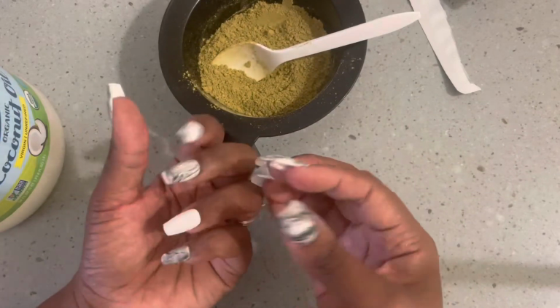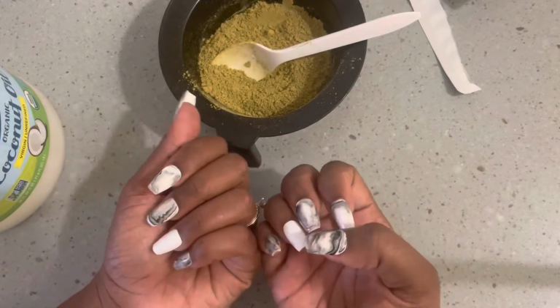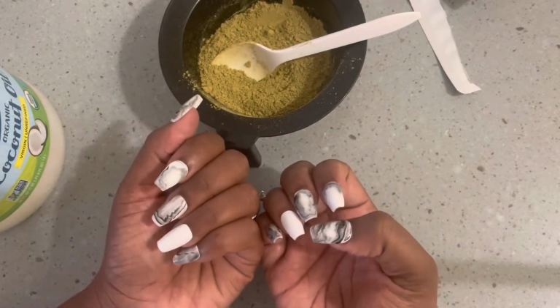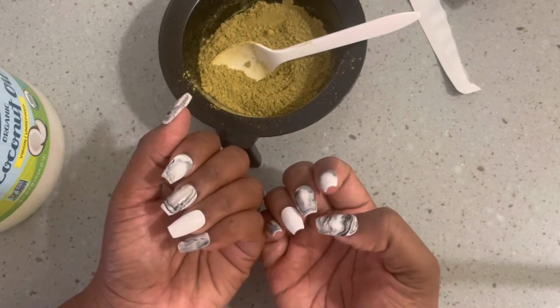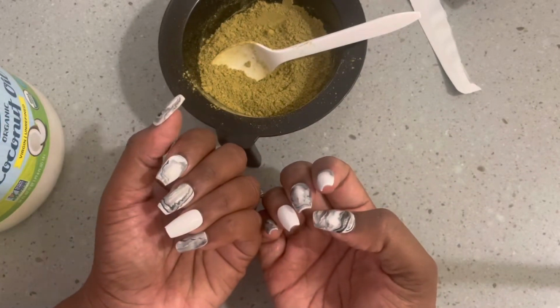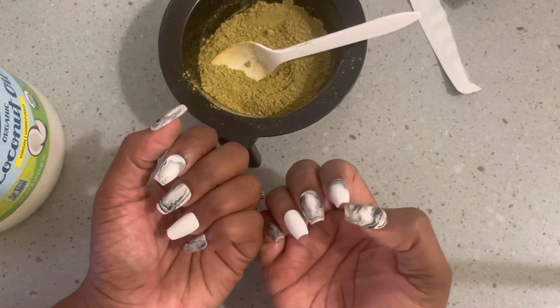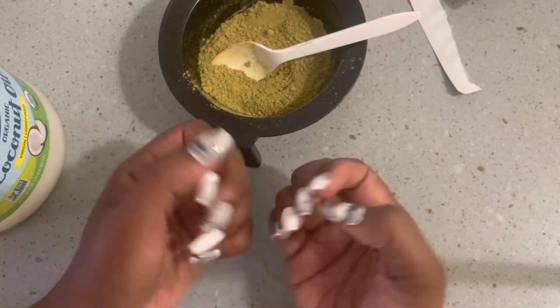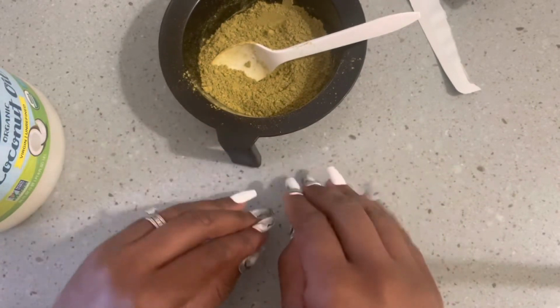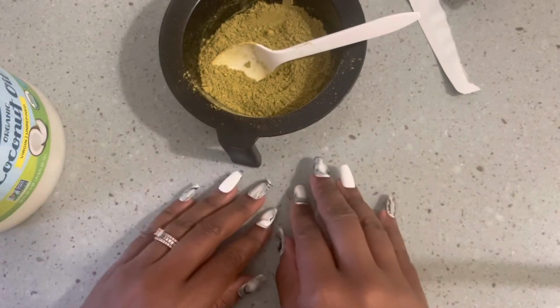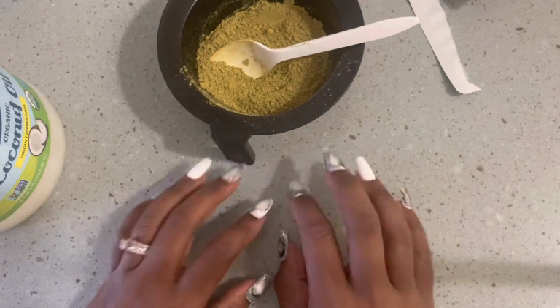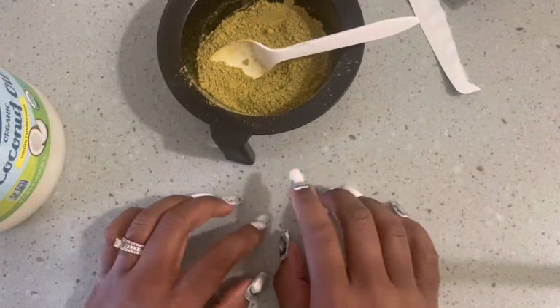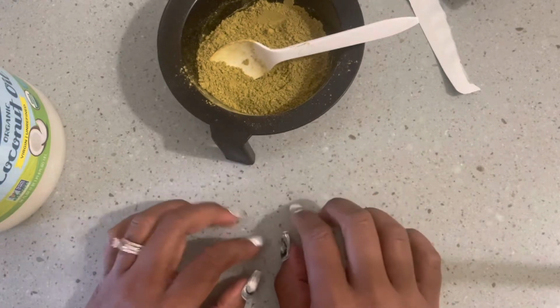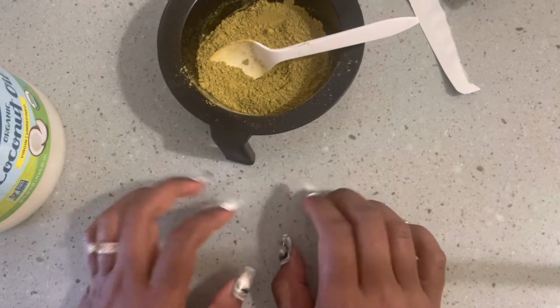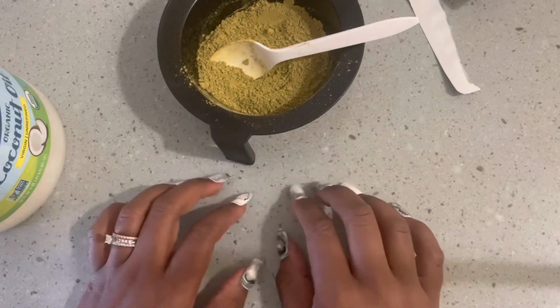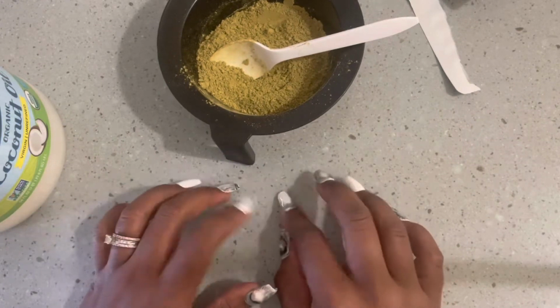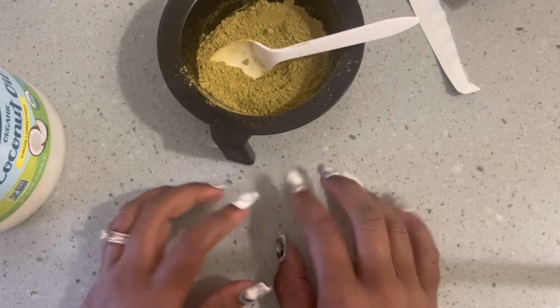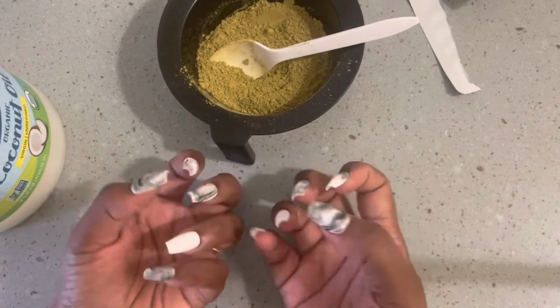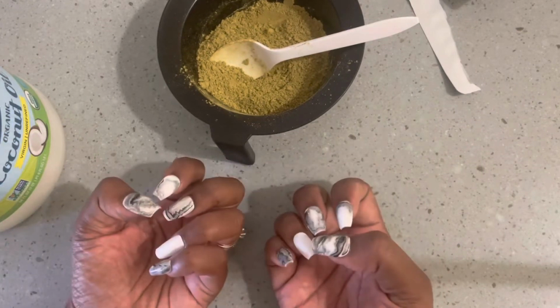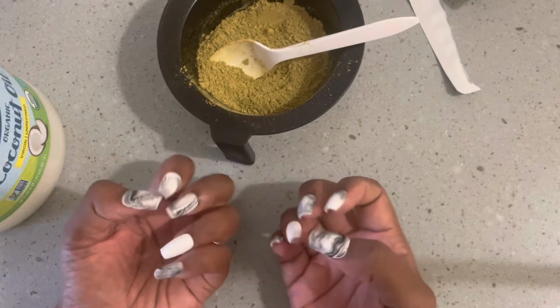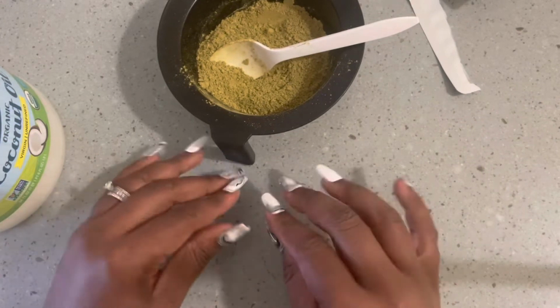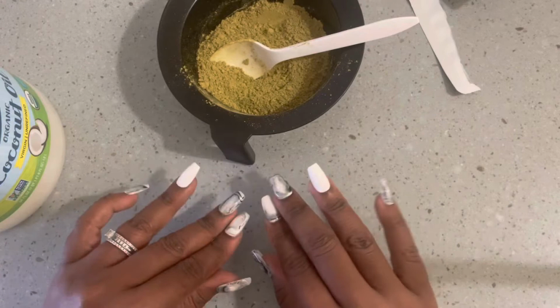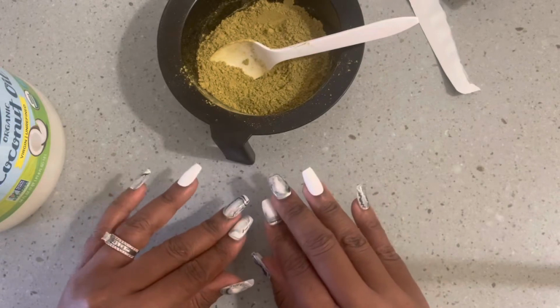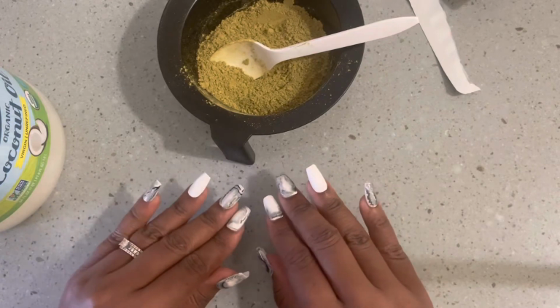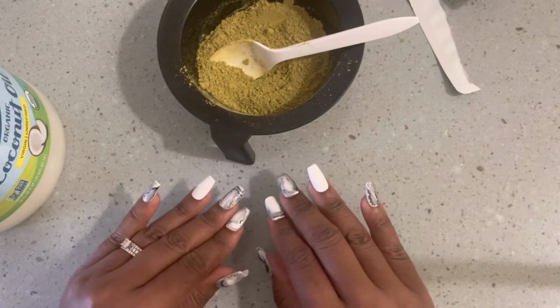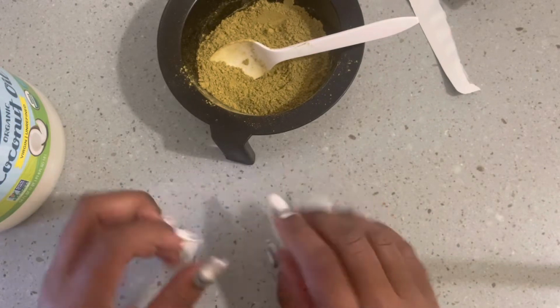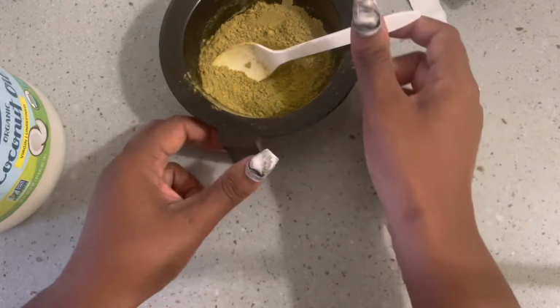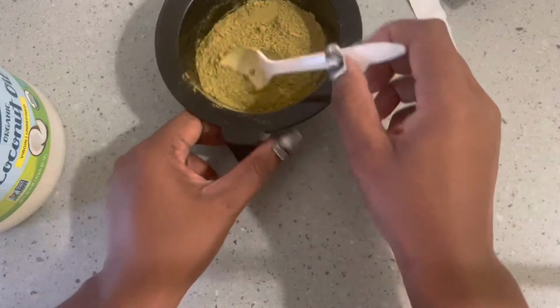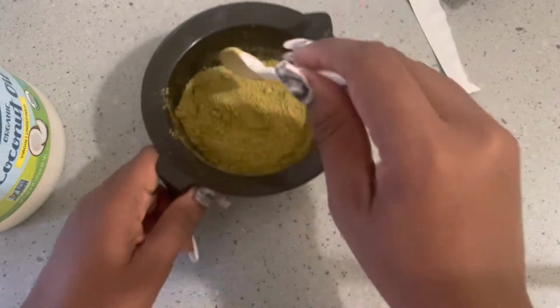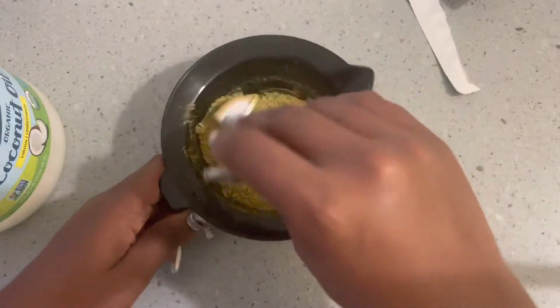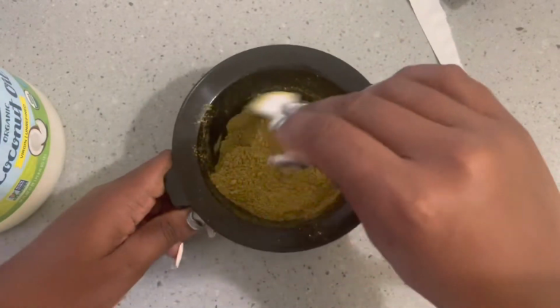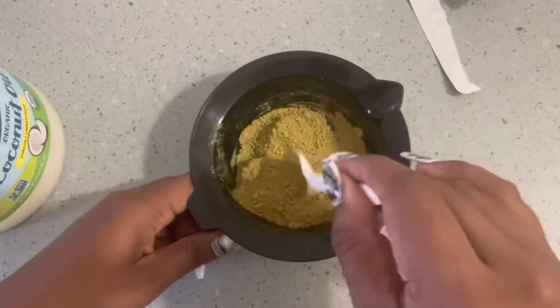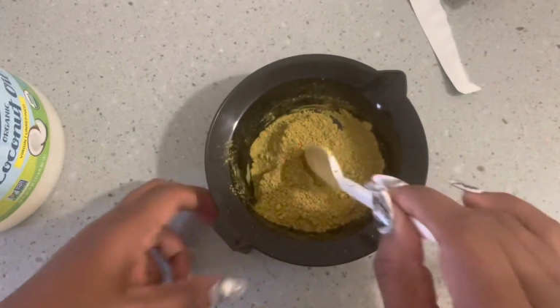Can we just take a moment to look at my nails? These are press-on nails — handmade press-on nails with materials from Walichi Cosmetics. I'll leave the link to the website down below.